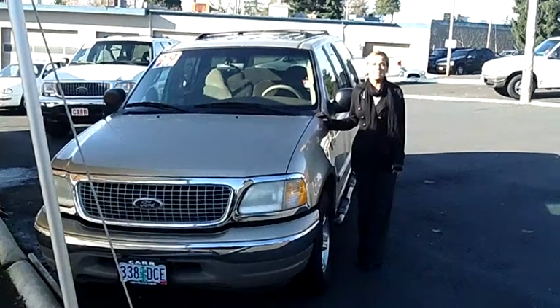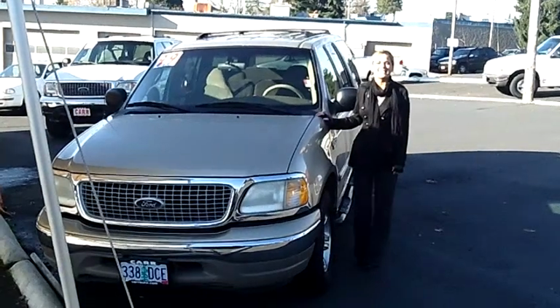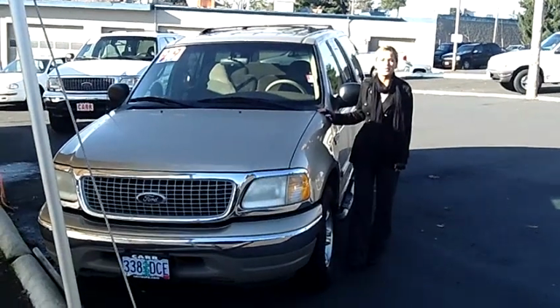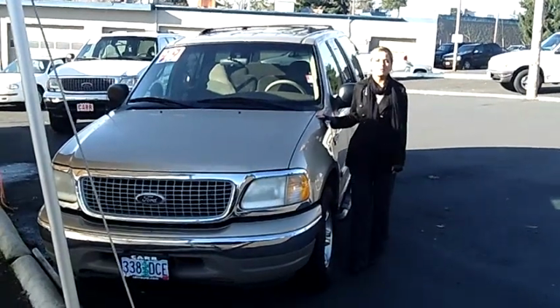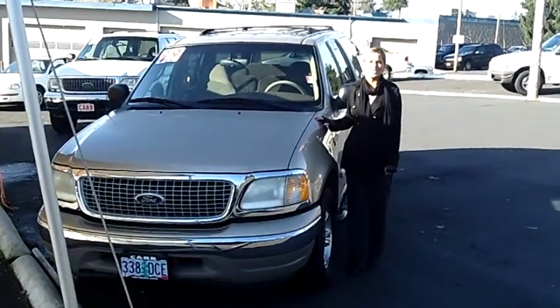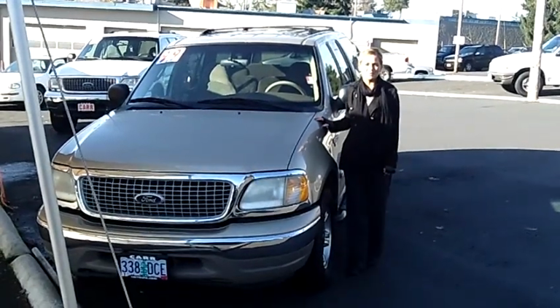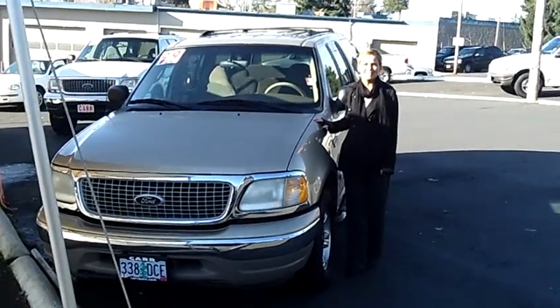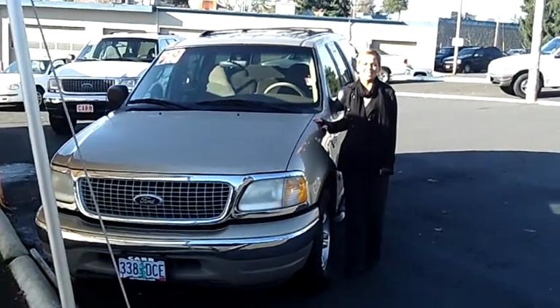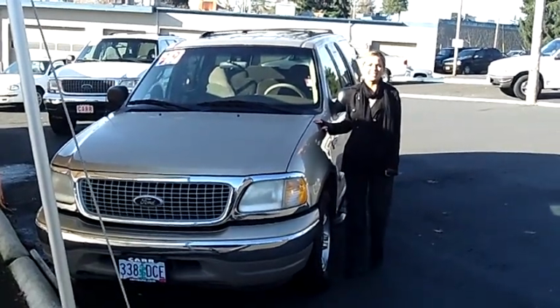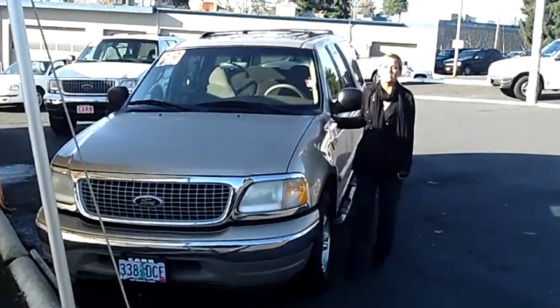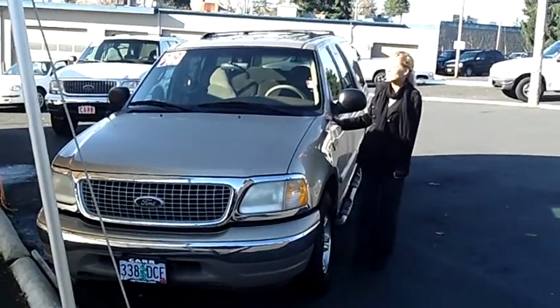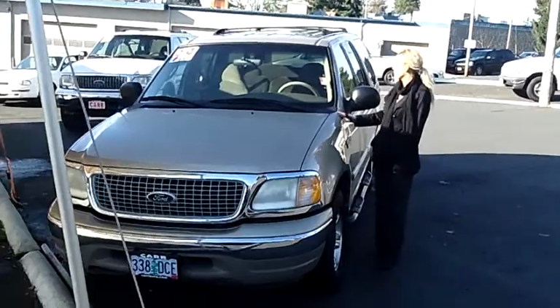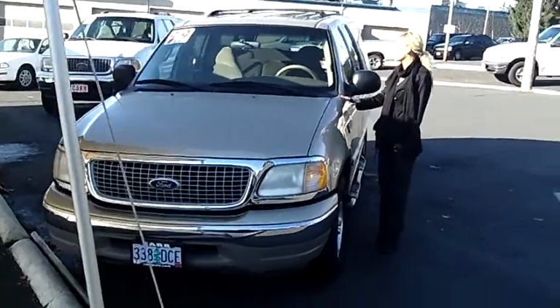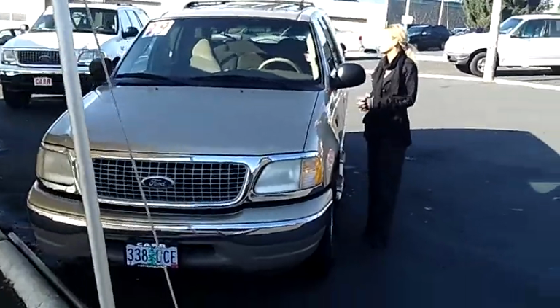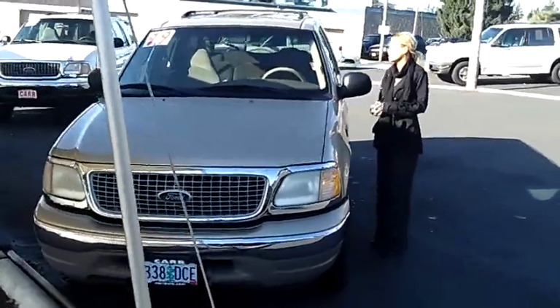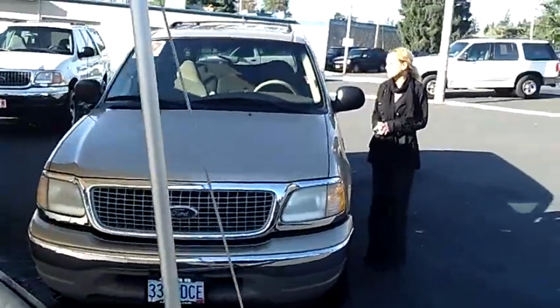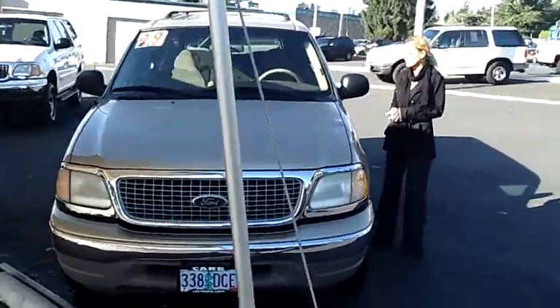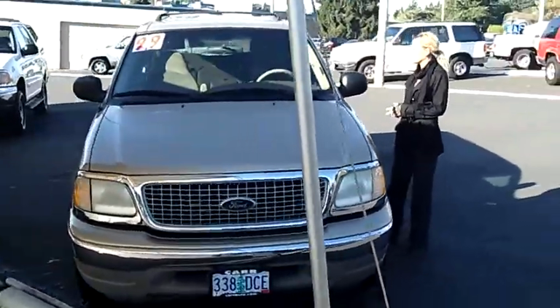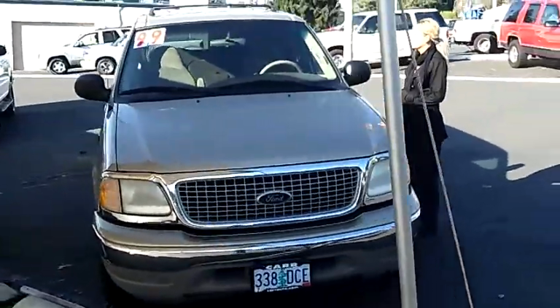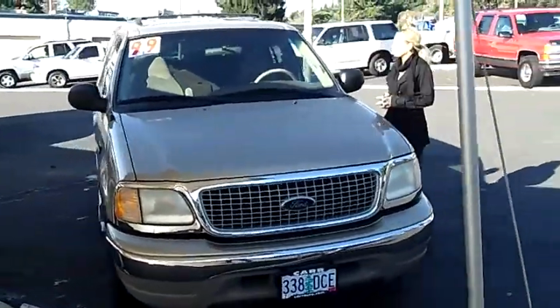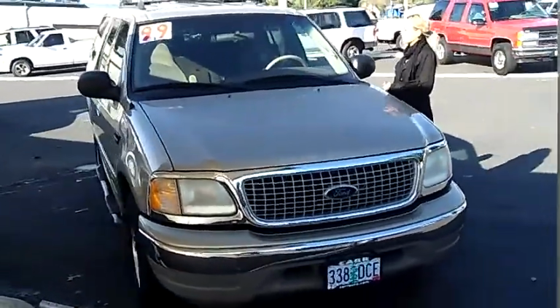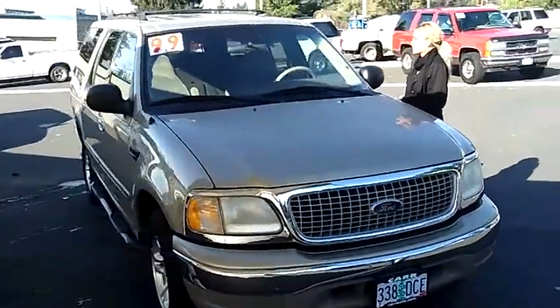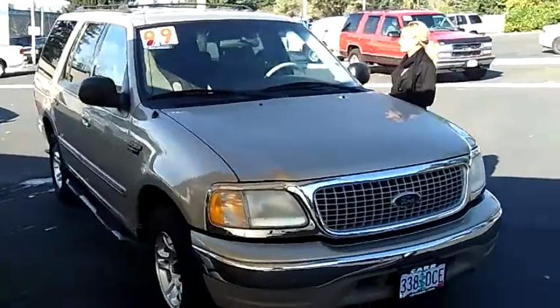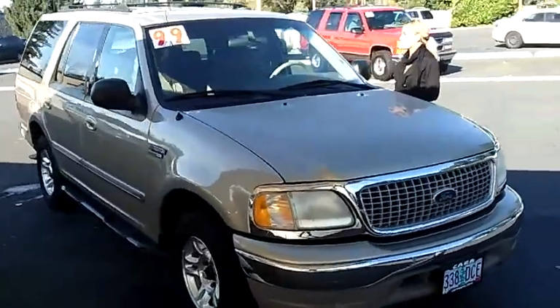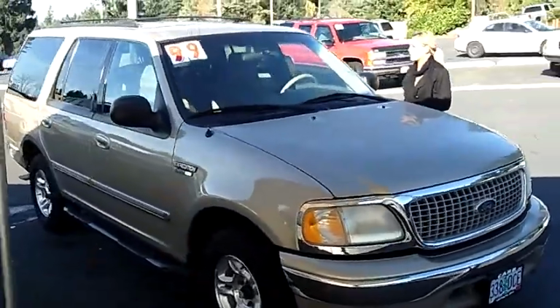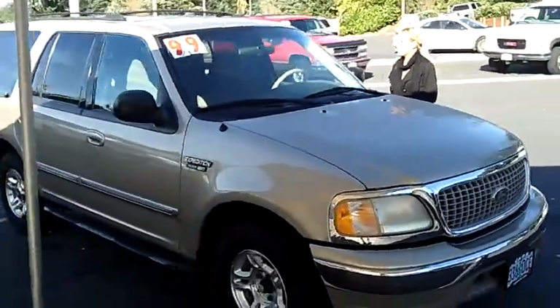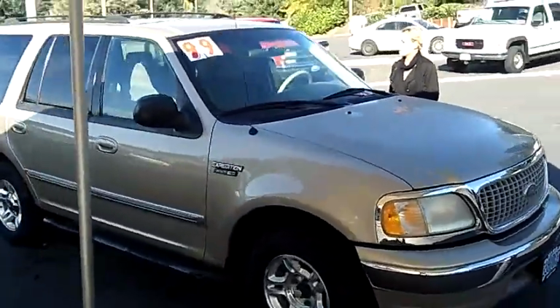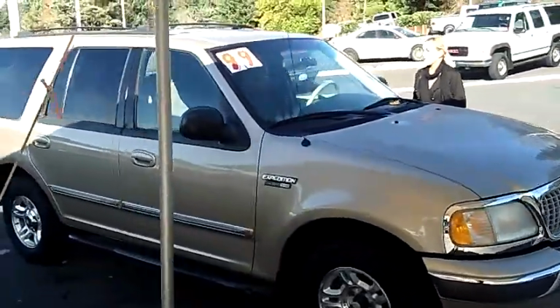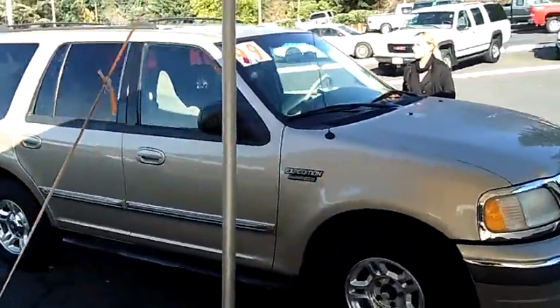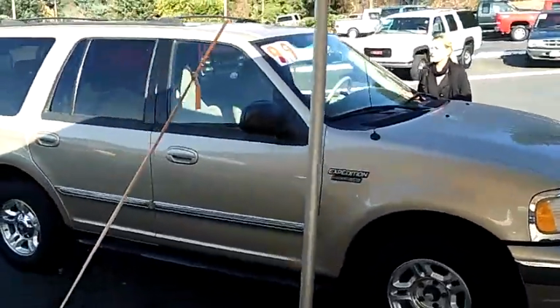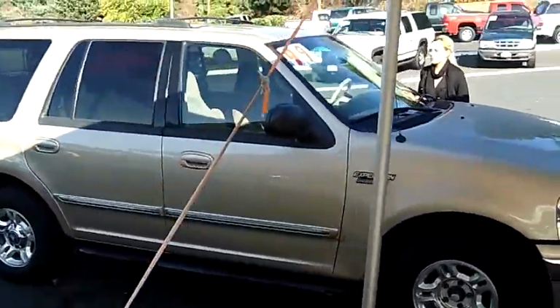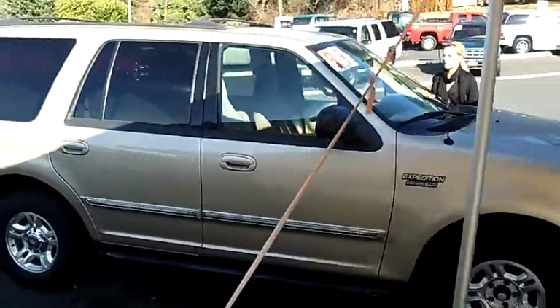Hi, this is Lacey coming to you live from Car Used Cars here in Beaverton. Thanks for clicking on that link. This is your virtual tour of the 1999 Ford Expedition XLT. The stock number for this SUV is WC119273C.